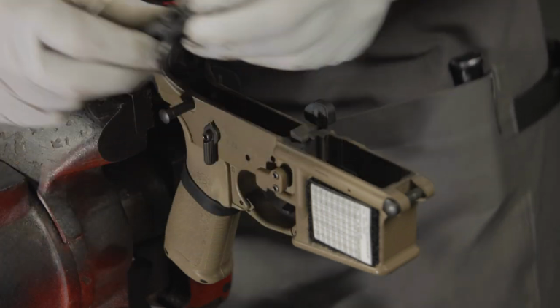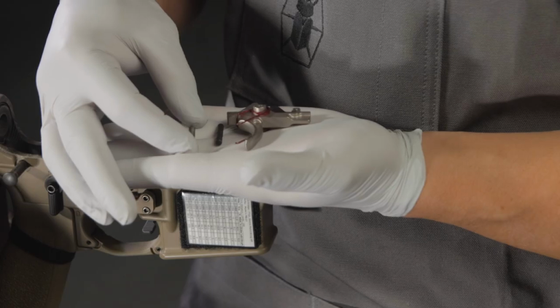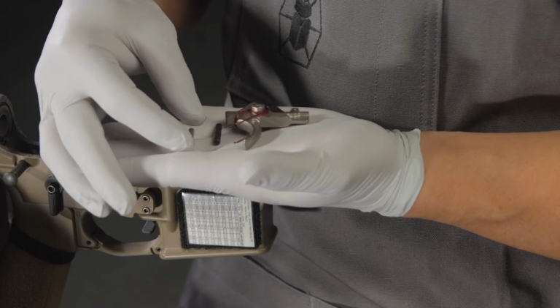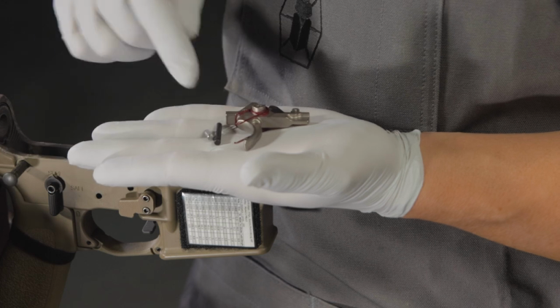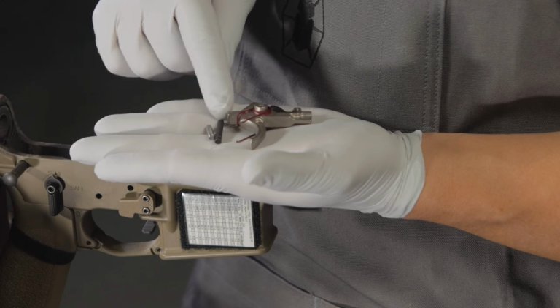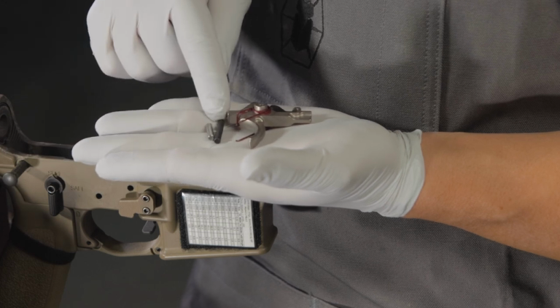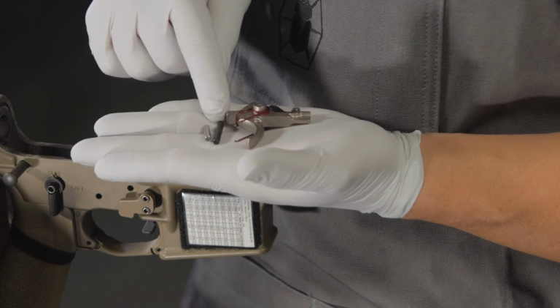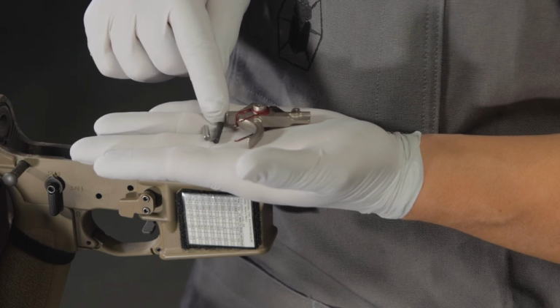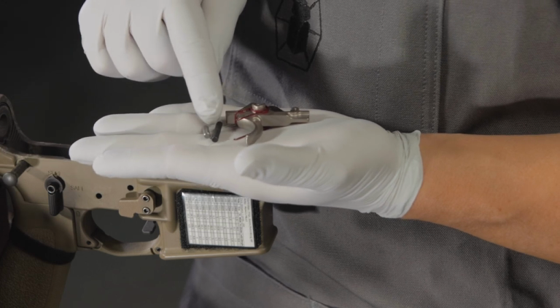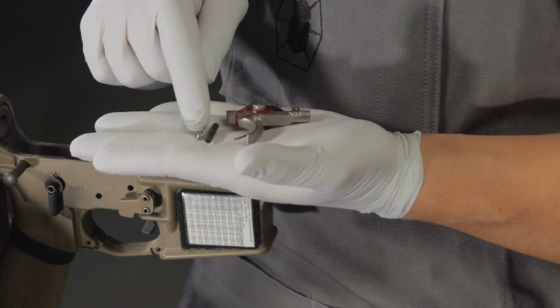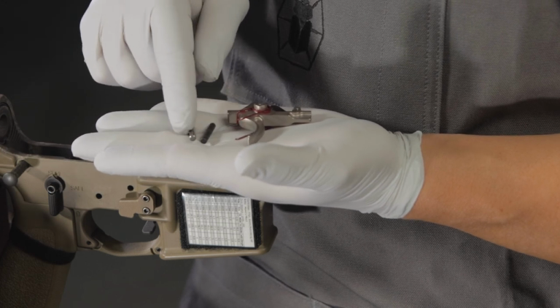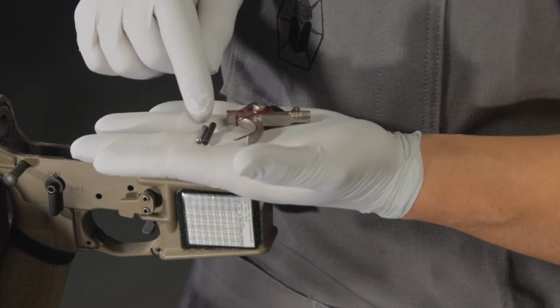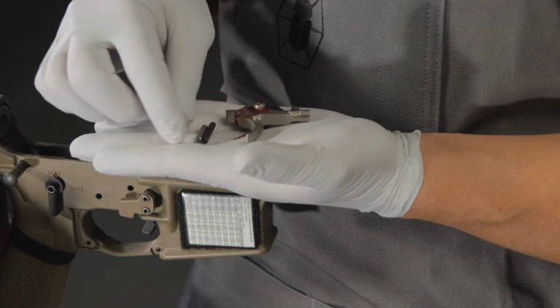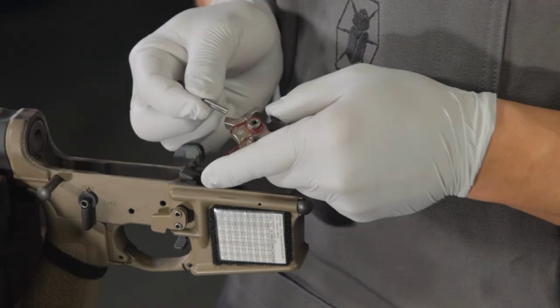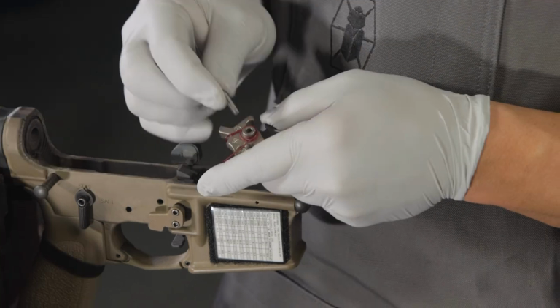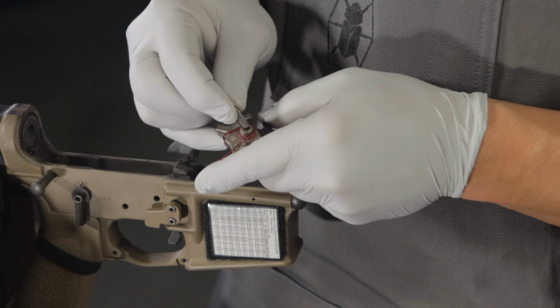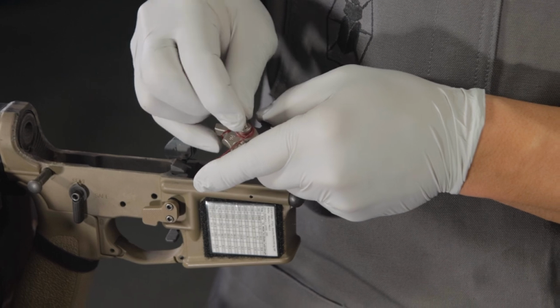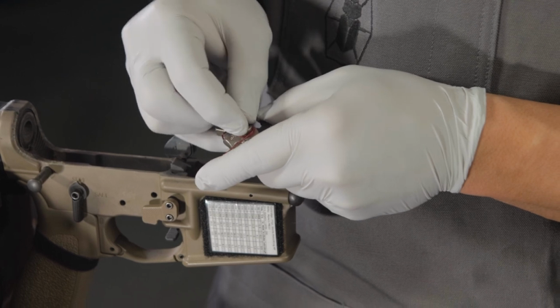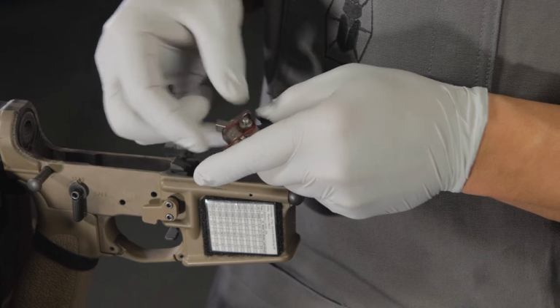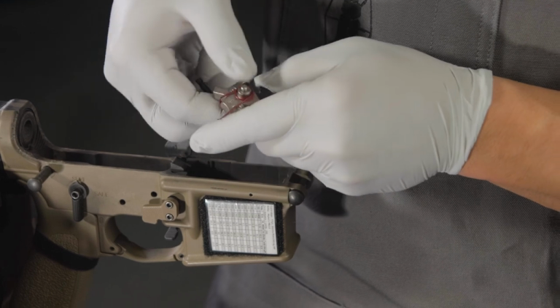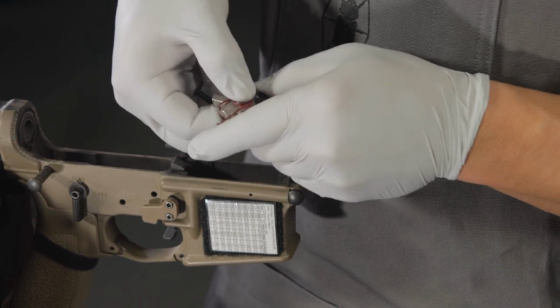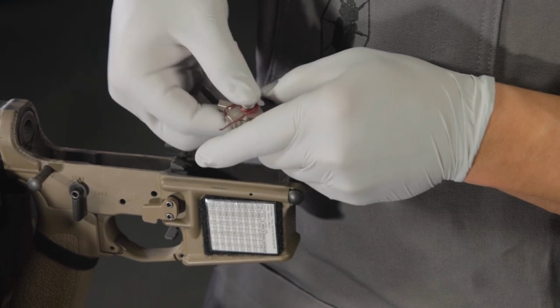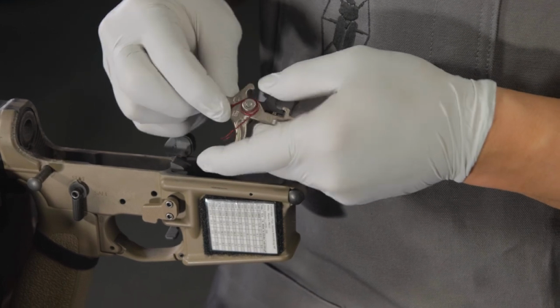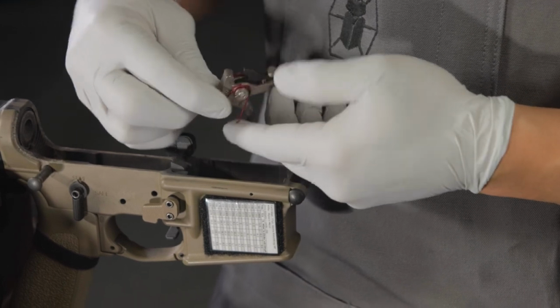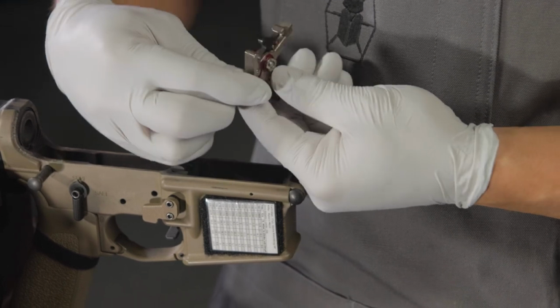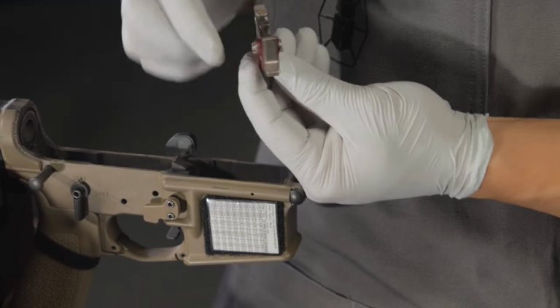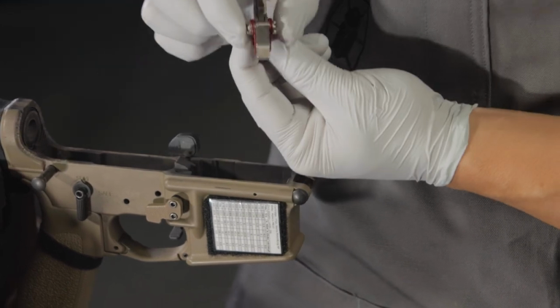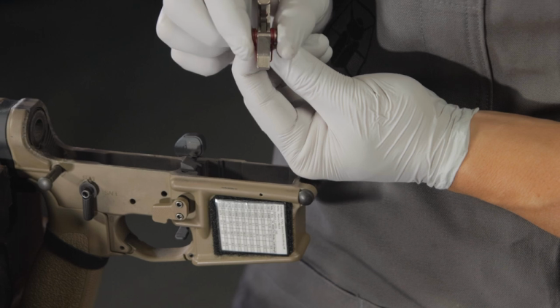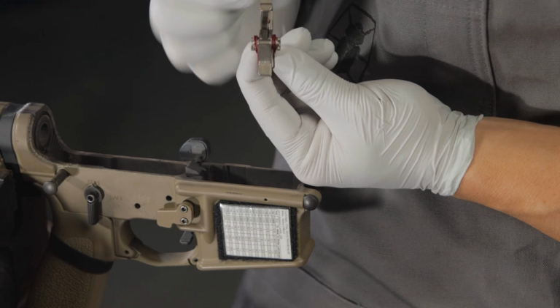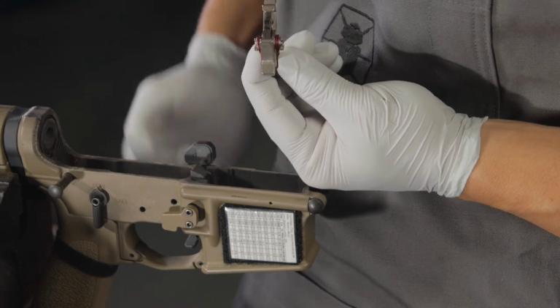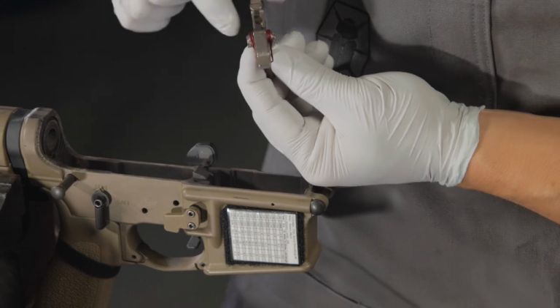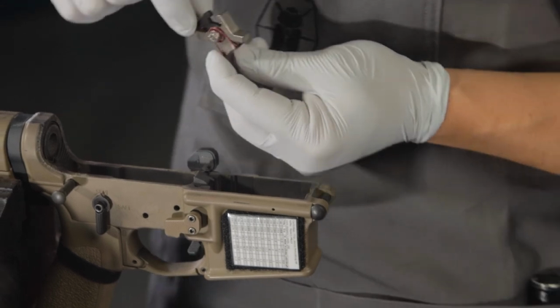Into the trigger assembly, add a slave pin — a shorter, narrower pin that helps hold the assembly together and allows you to place the entire trigger assembly inside the receiver. Align the slave pin with the rear hole of the lower receiver.